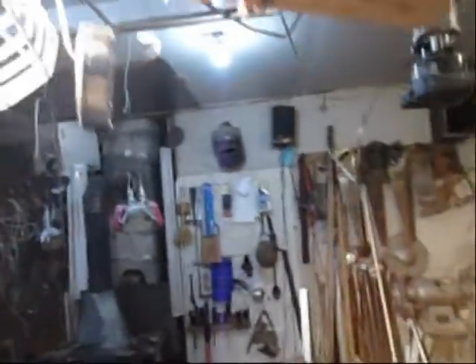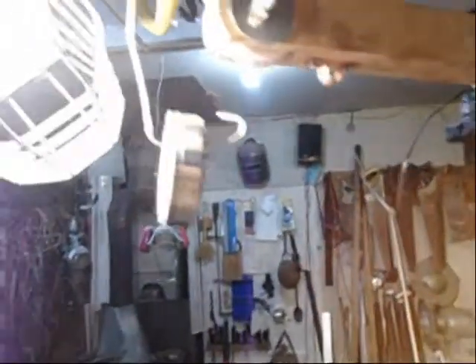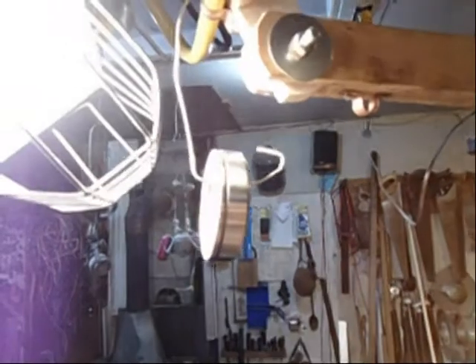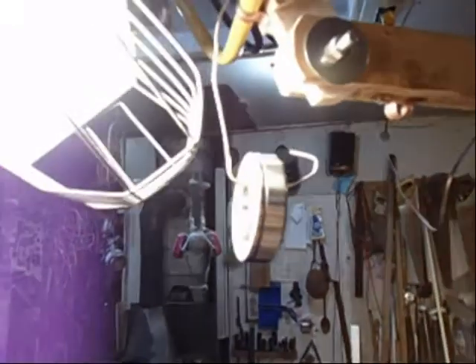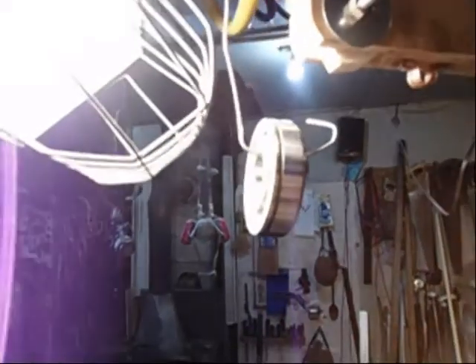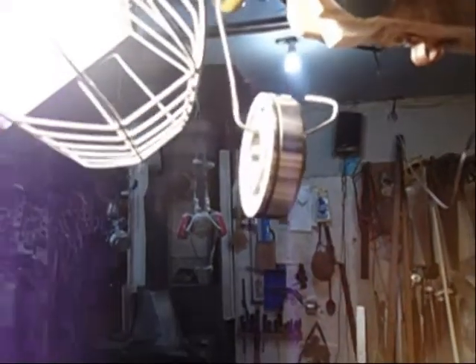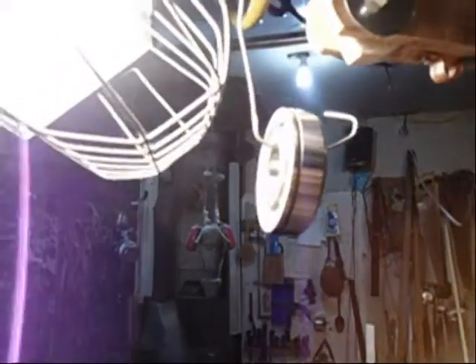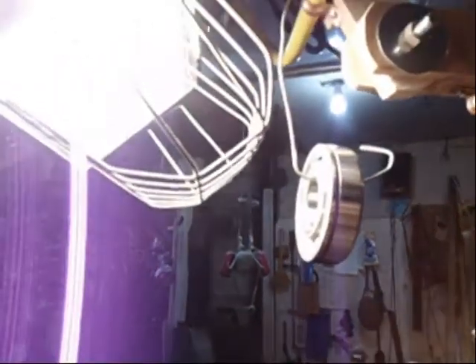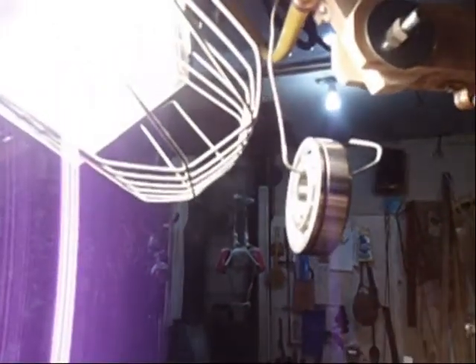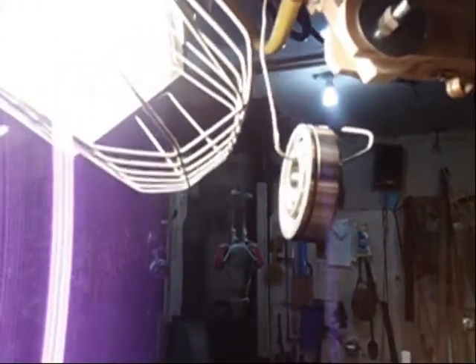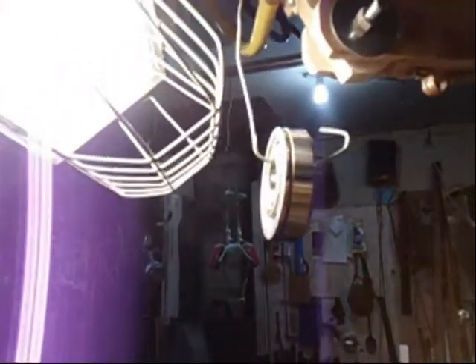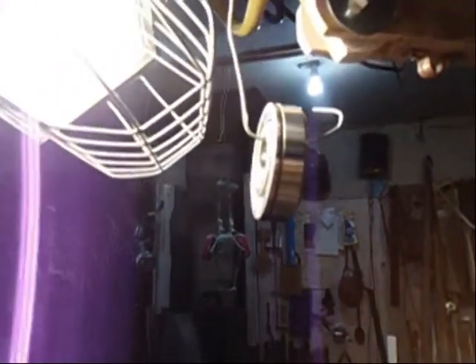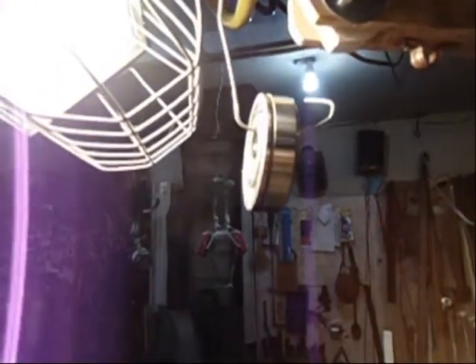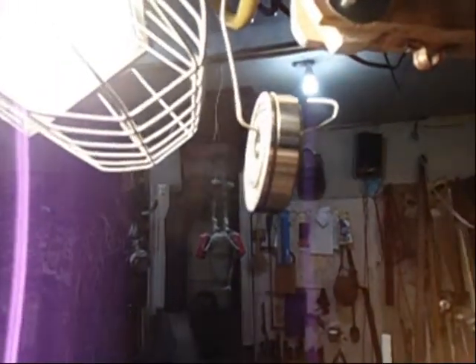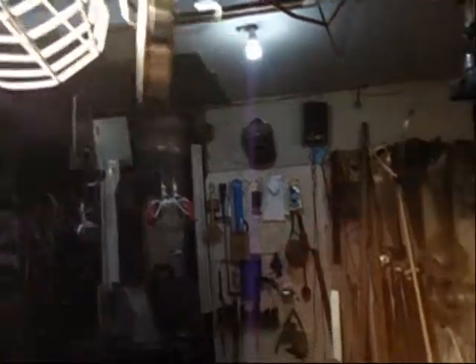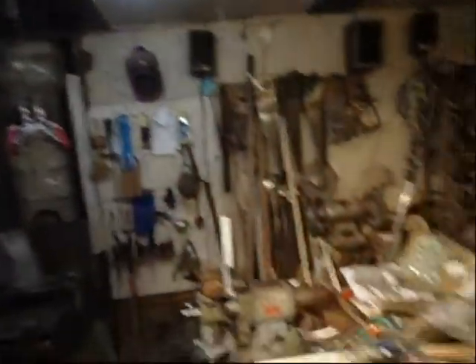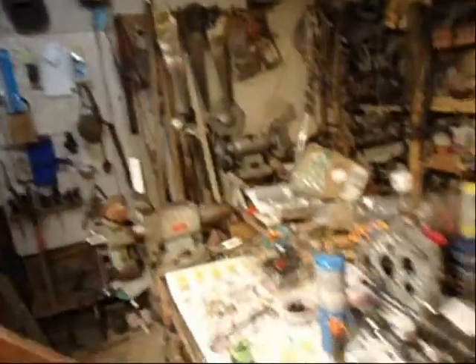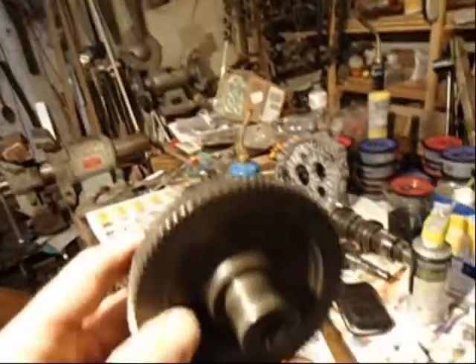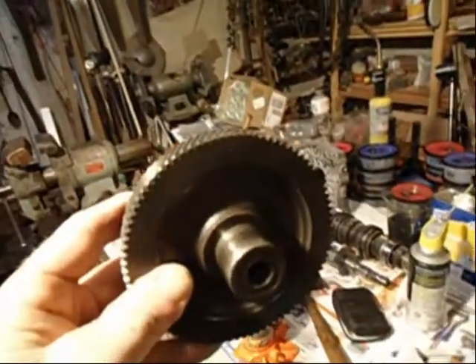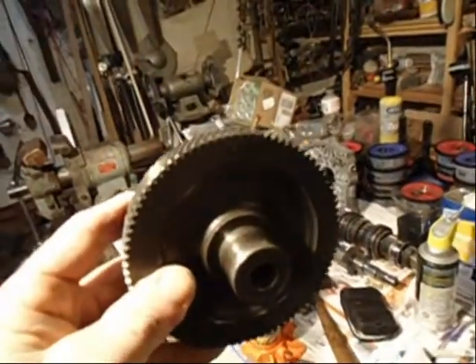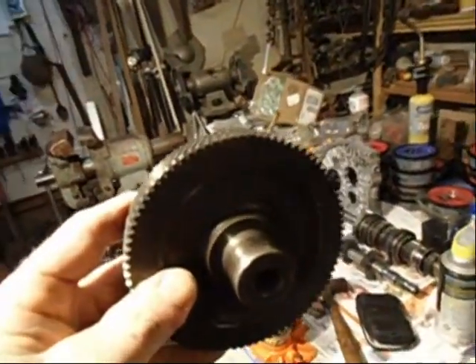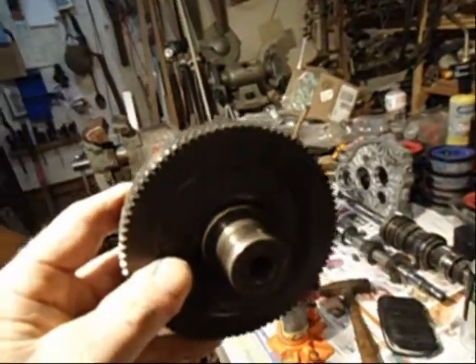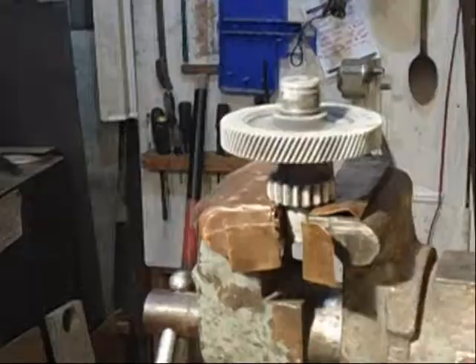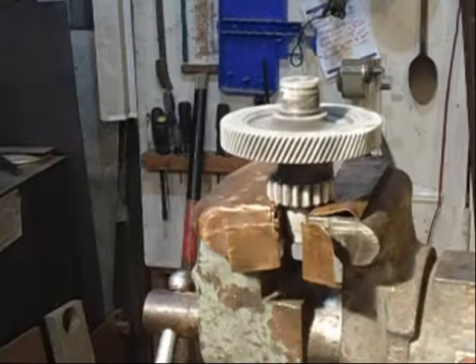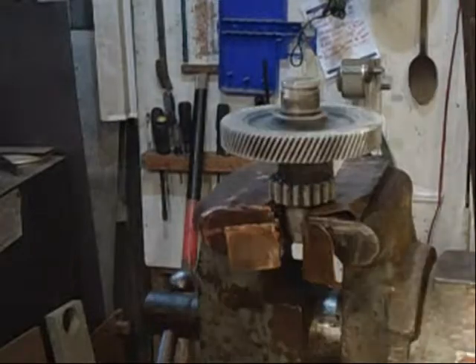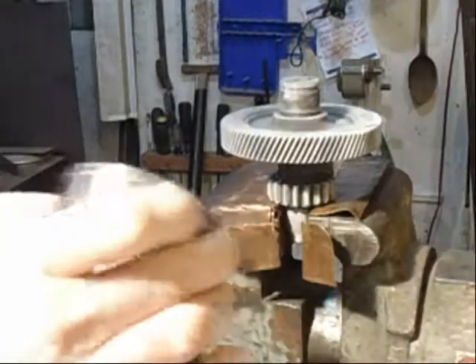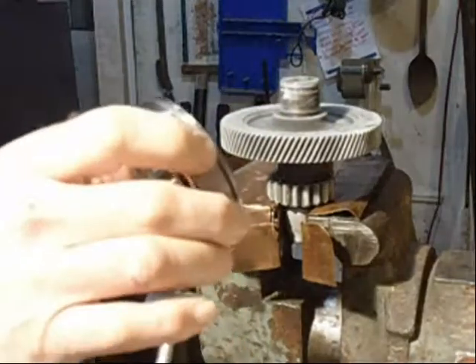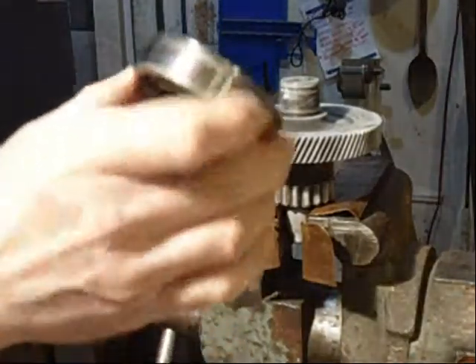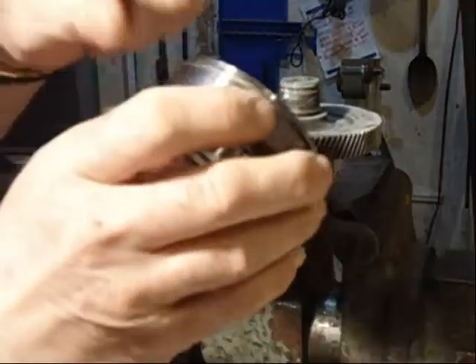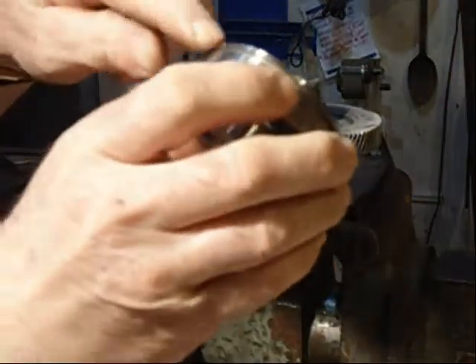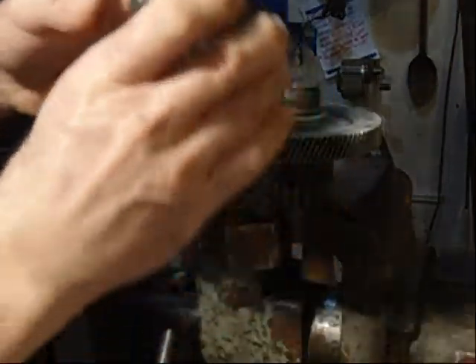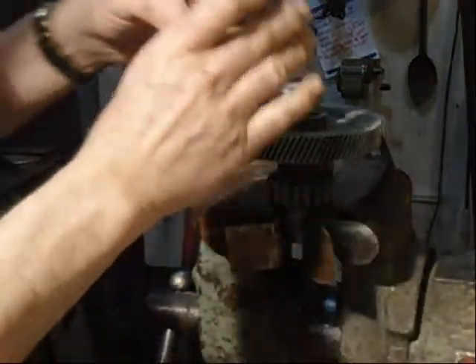I hung this bearing up here in front of this halogen light to let it warm up for a while. While it's warming up, we're going to go put this one in the freezer. Put this bearing on and make sure that the ring is on the top.